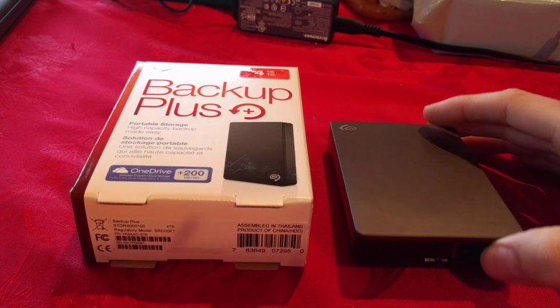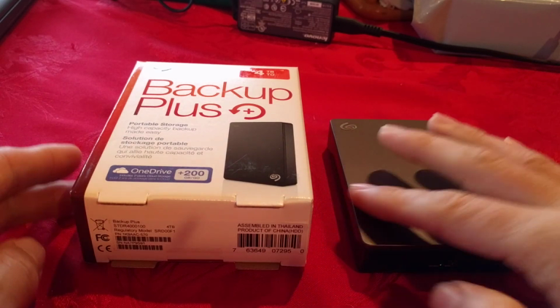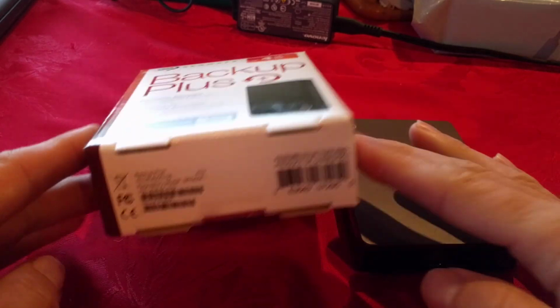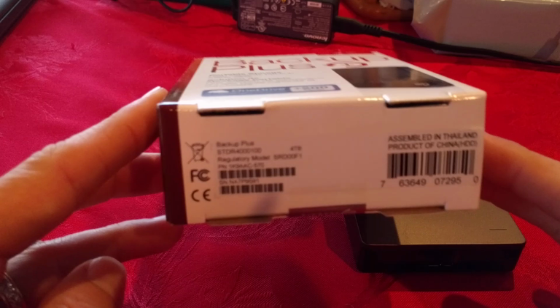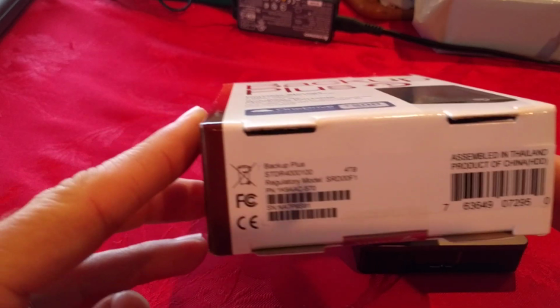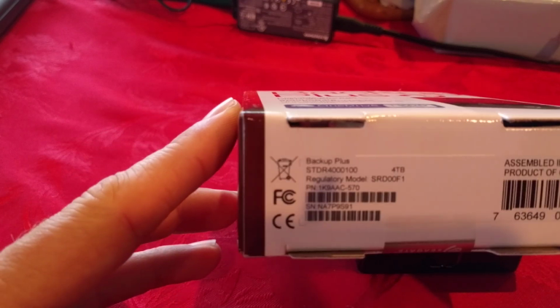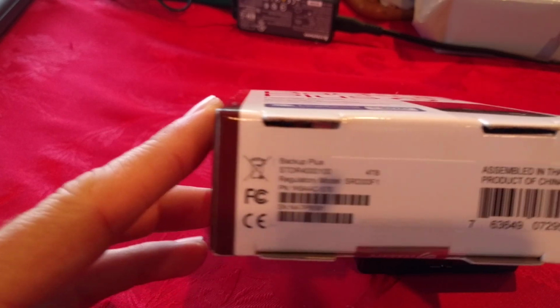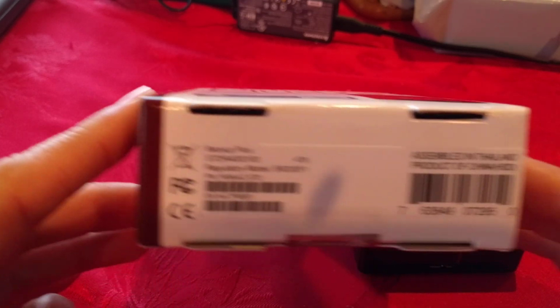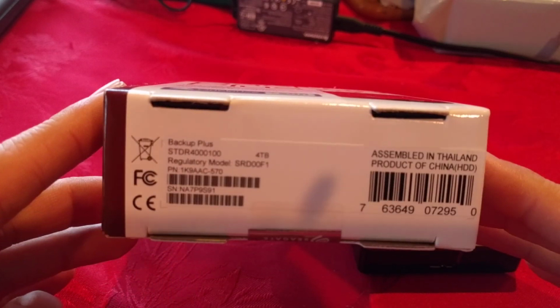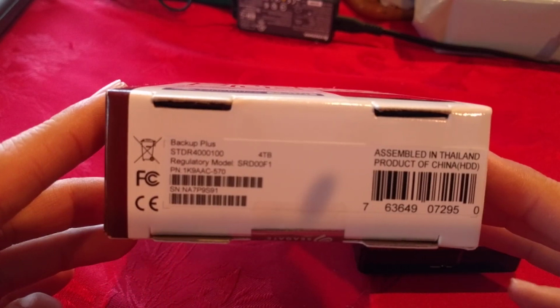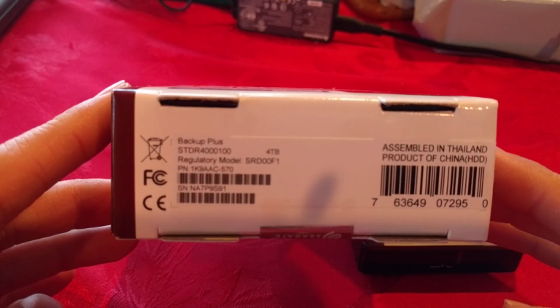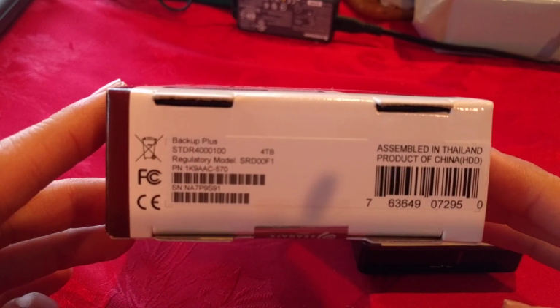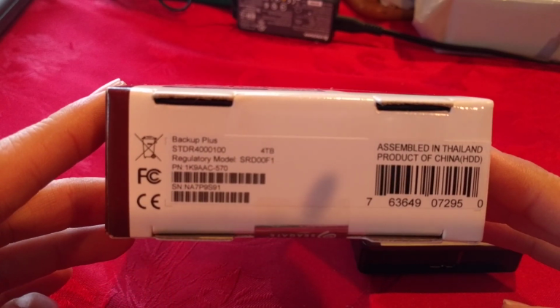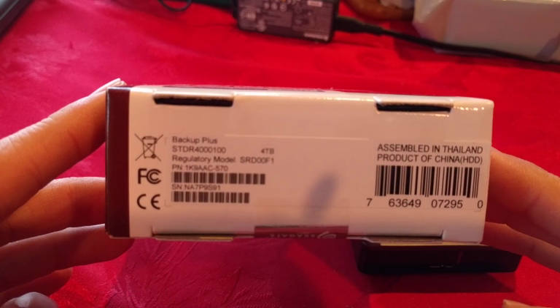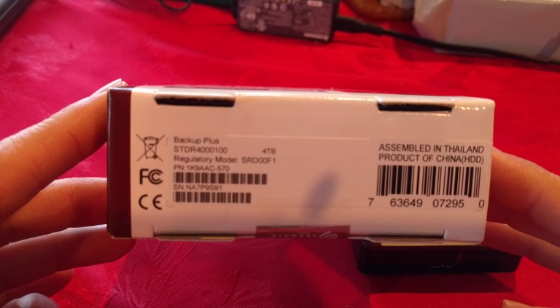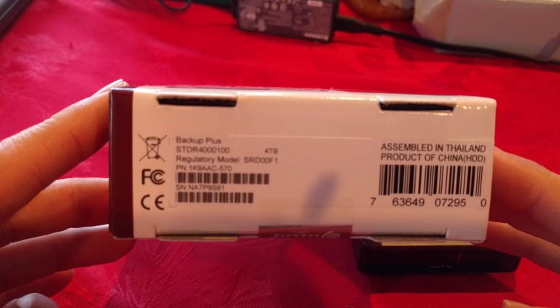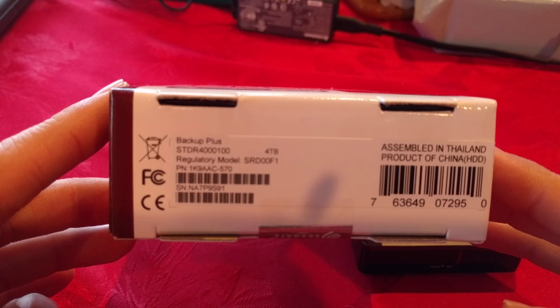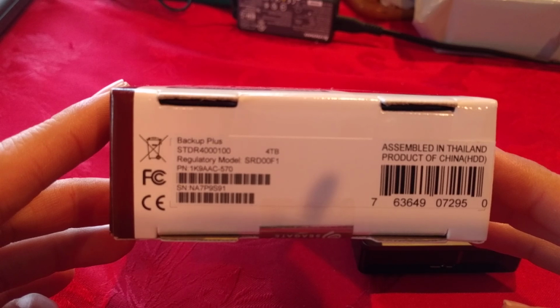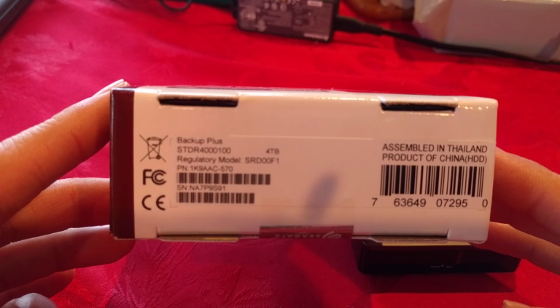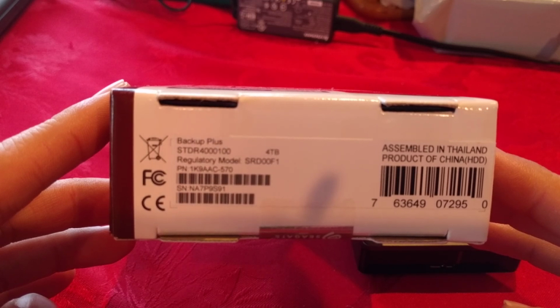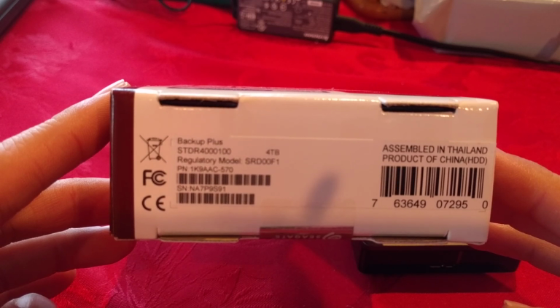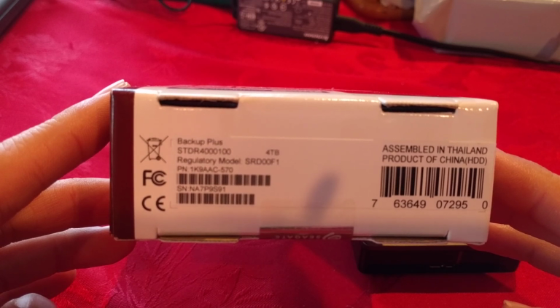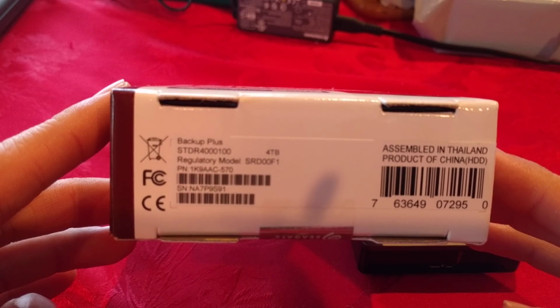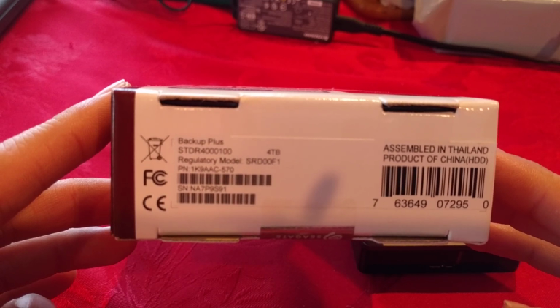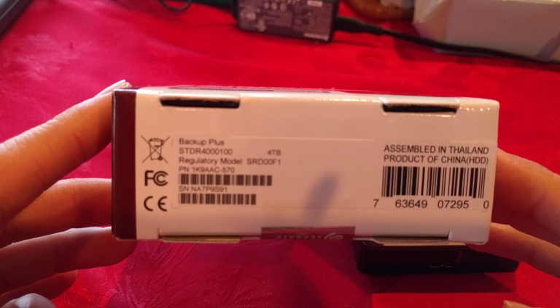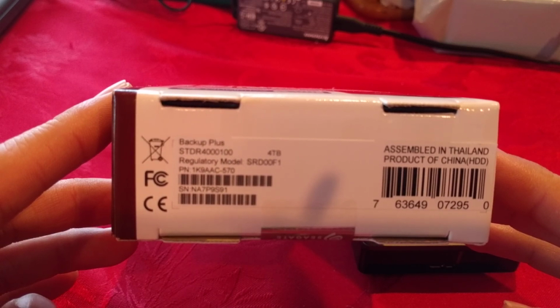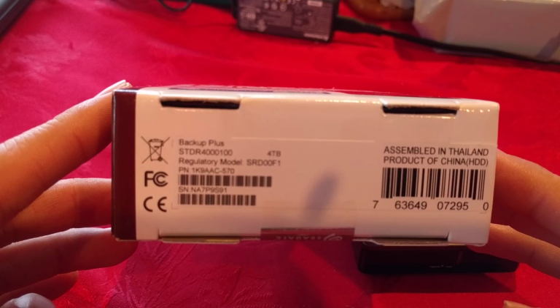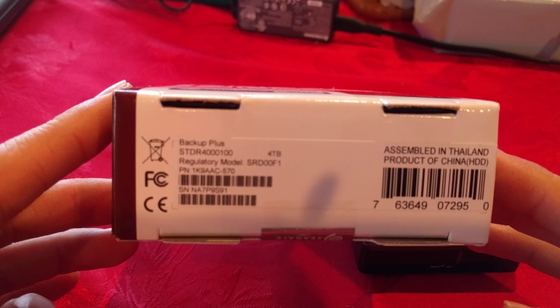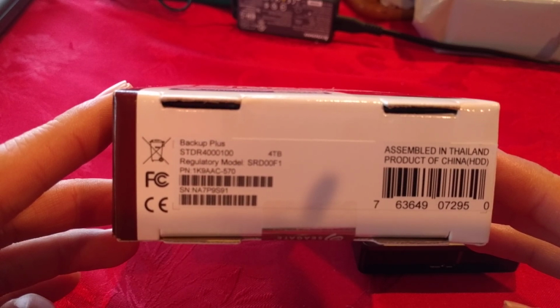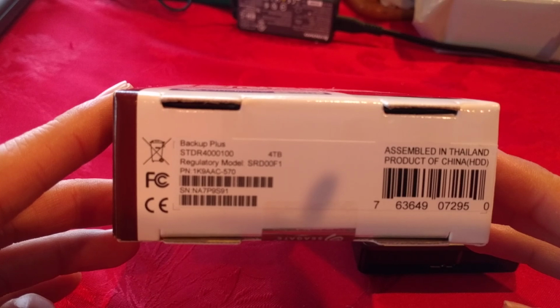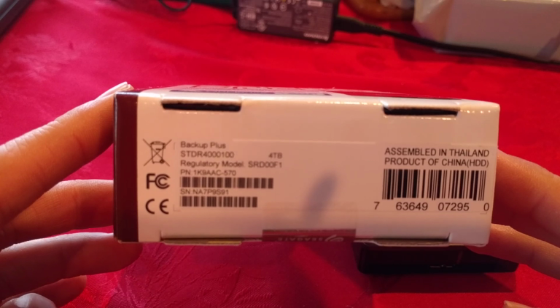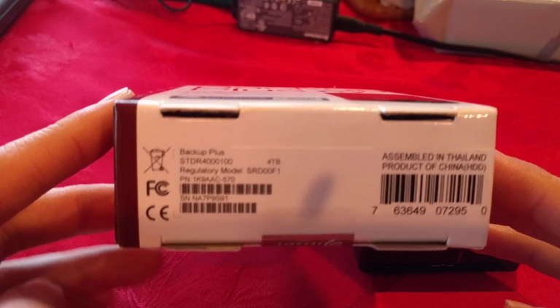This is the SDTR 4000100 model. Don't get the other version because it doesn't work — it has the wrong inside drive.